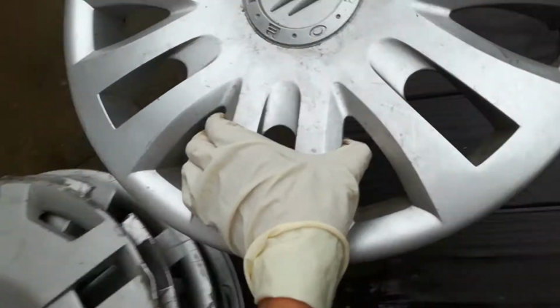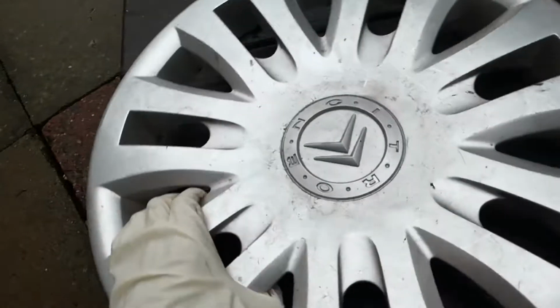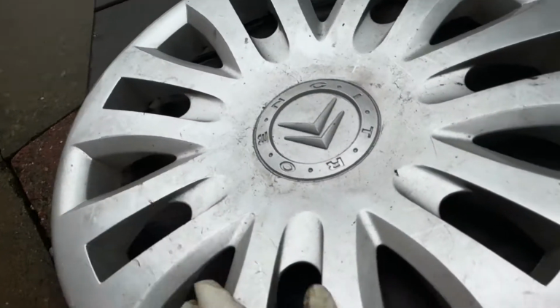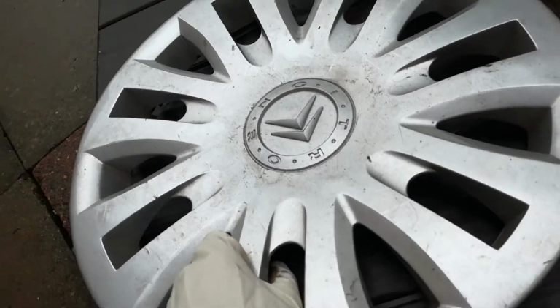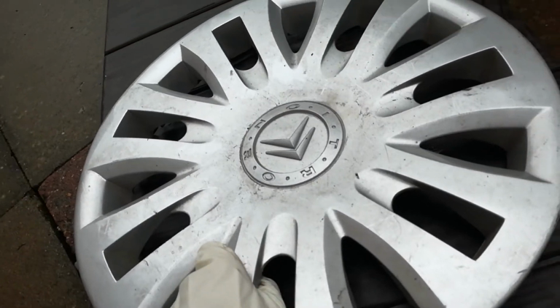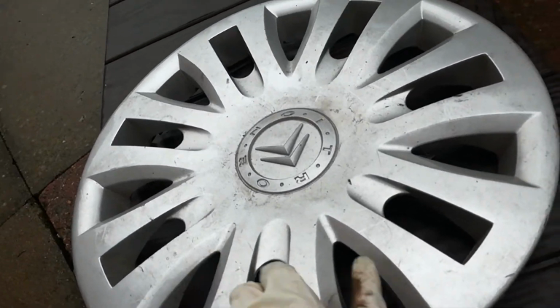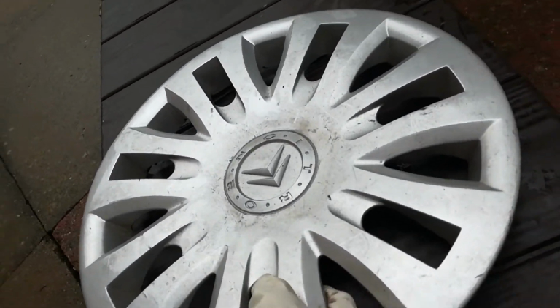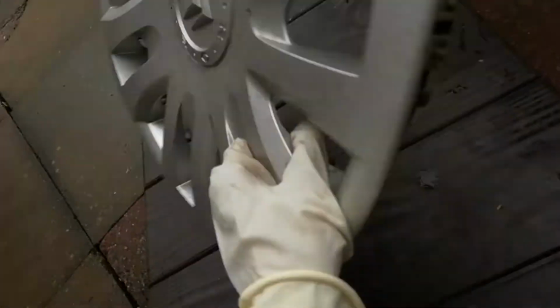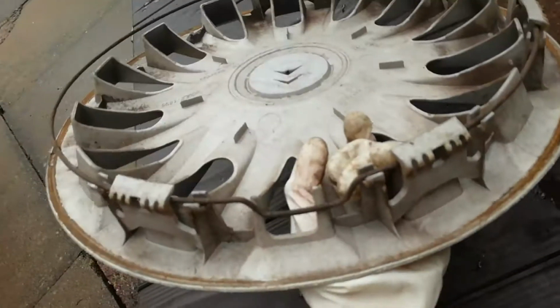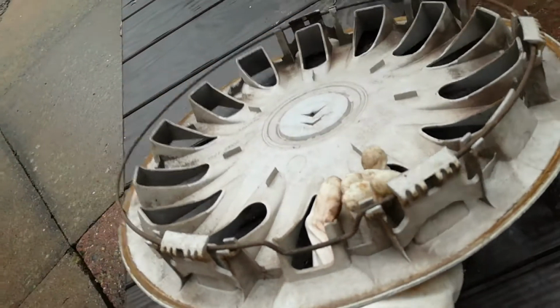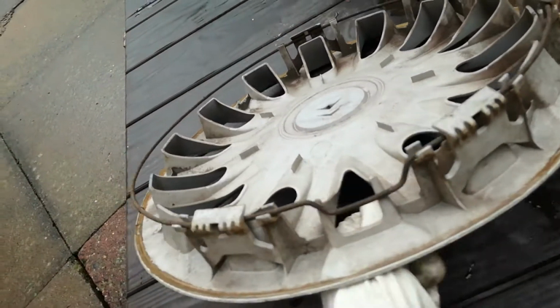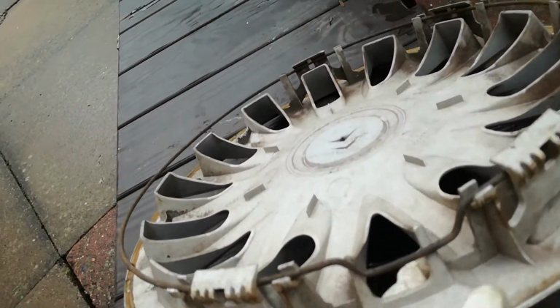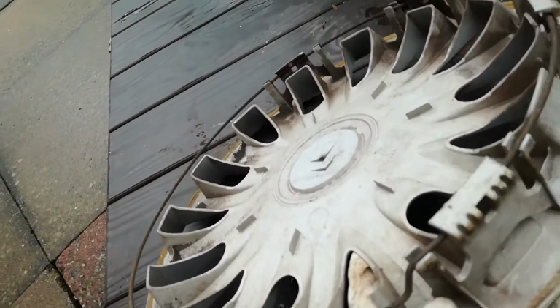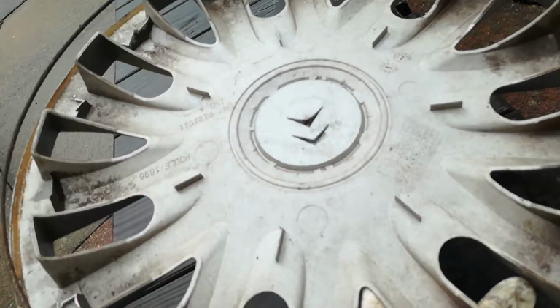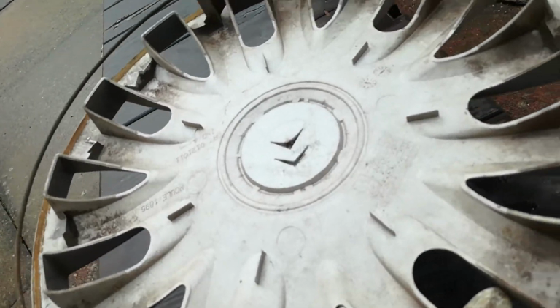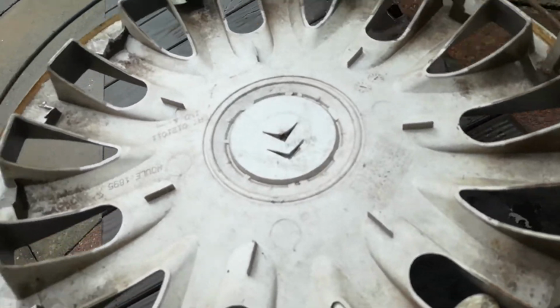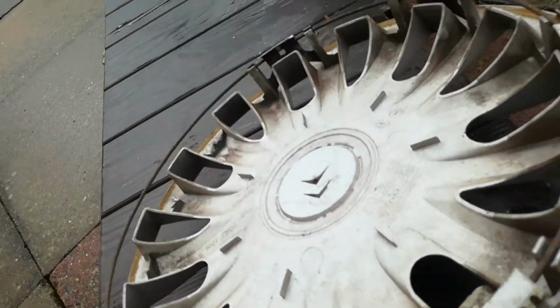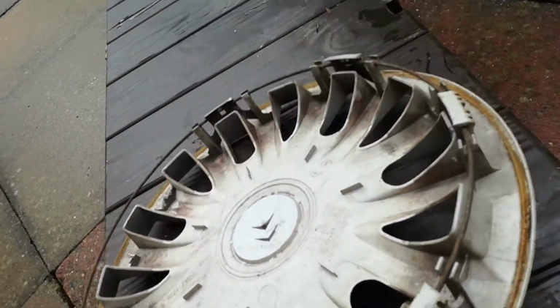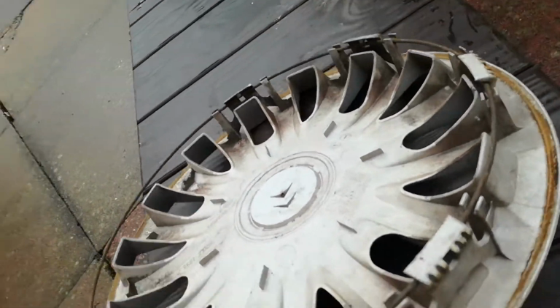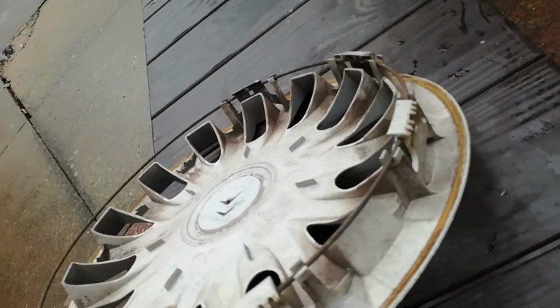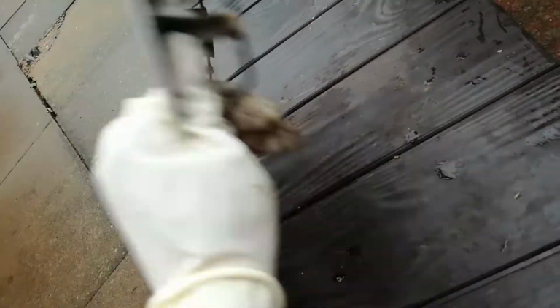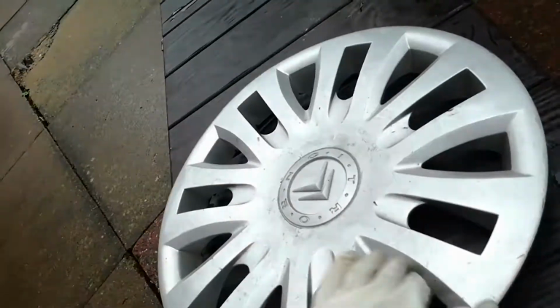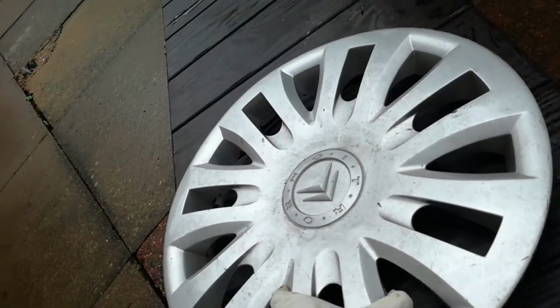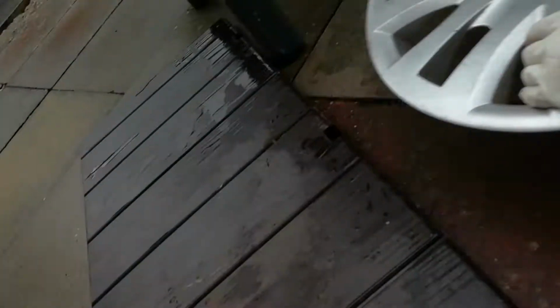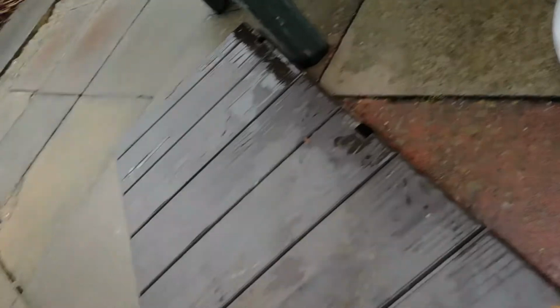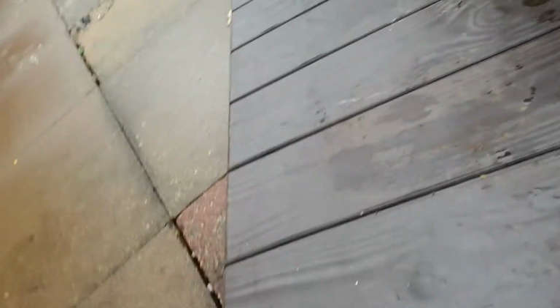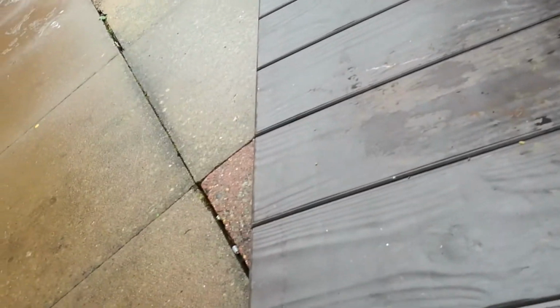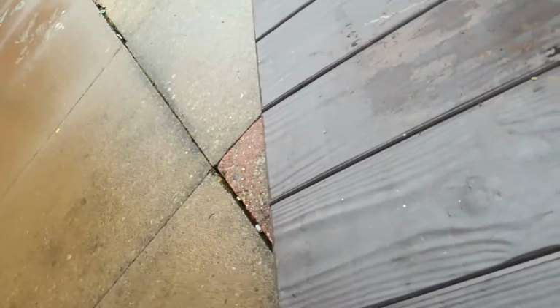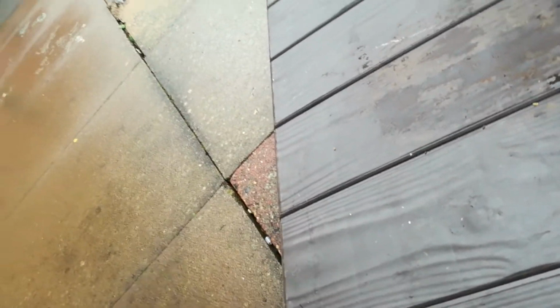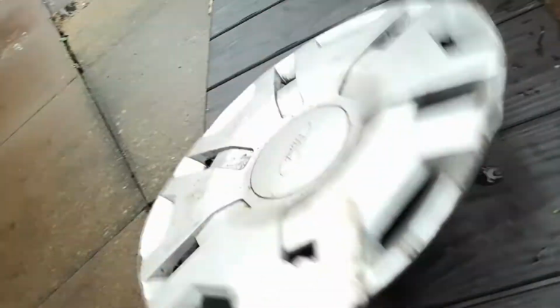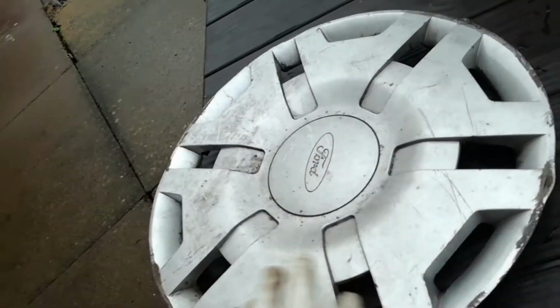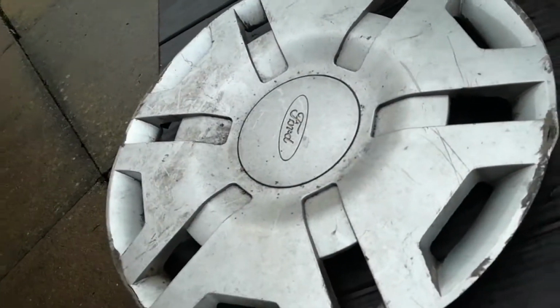Citroen C3, all complete on the front. As you can see, it's got two clips missing, but it's all complete — nothing interesting about that.